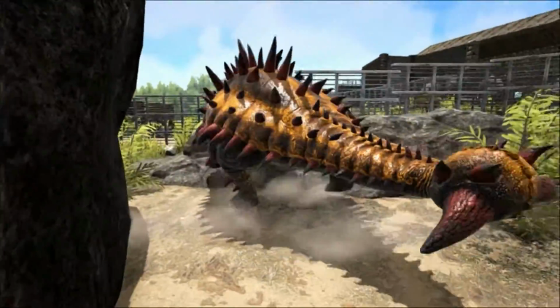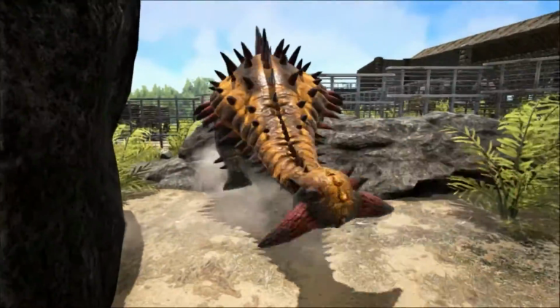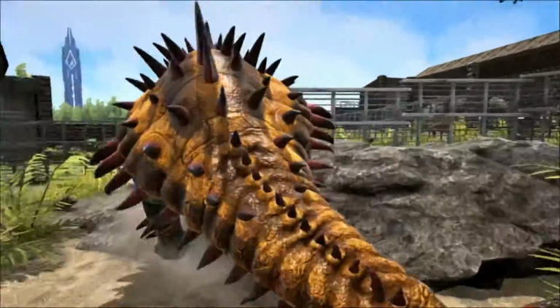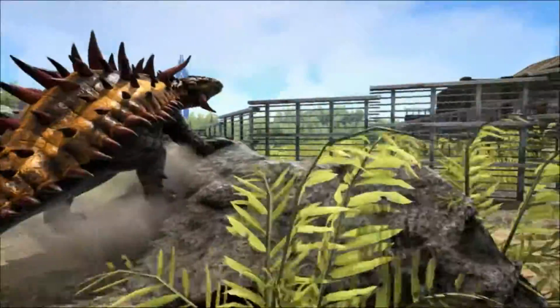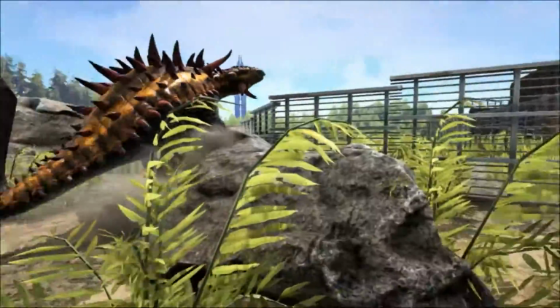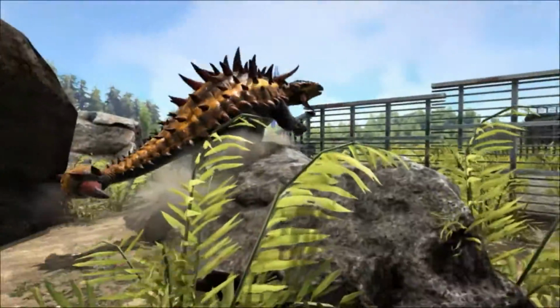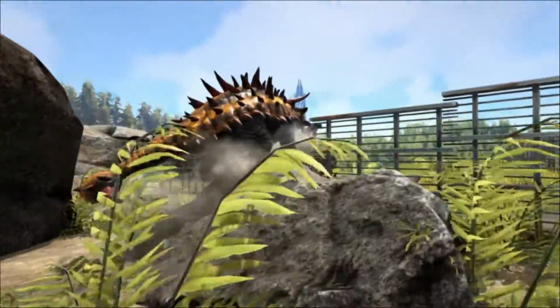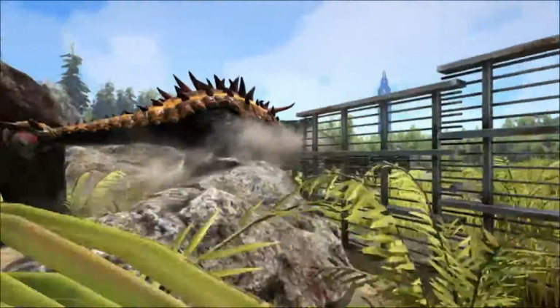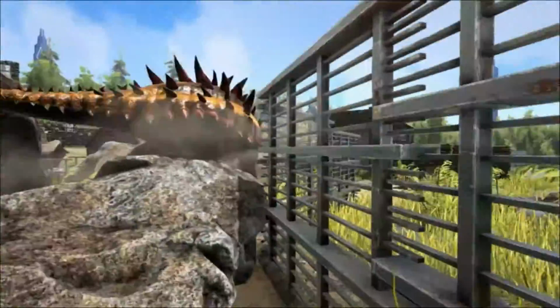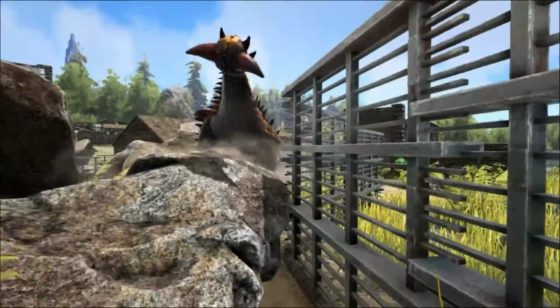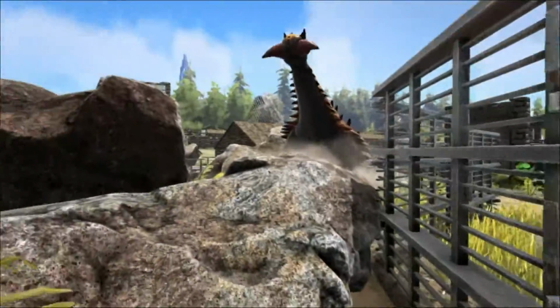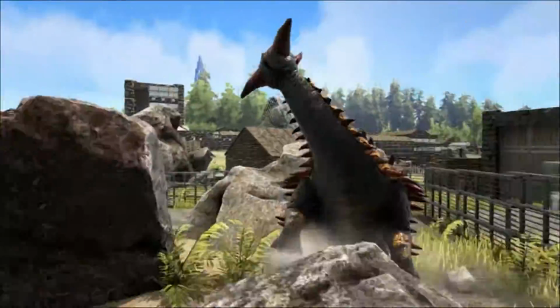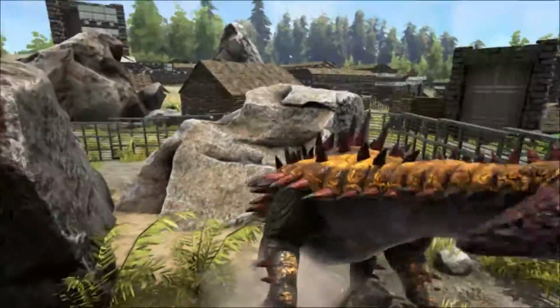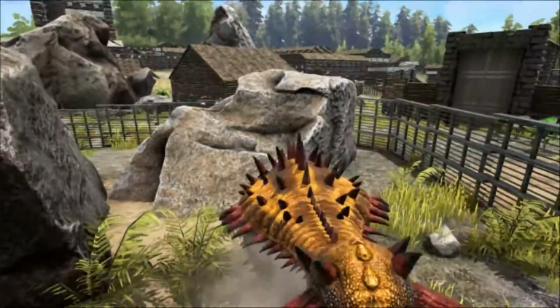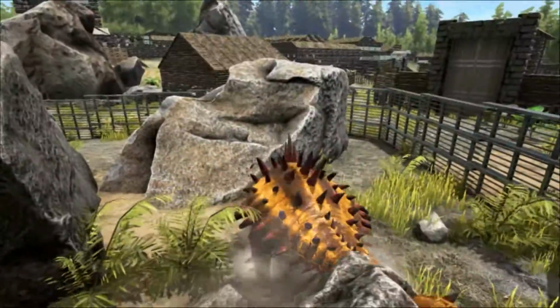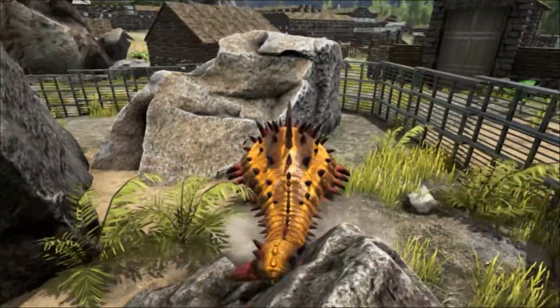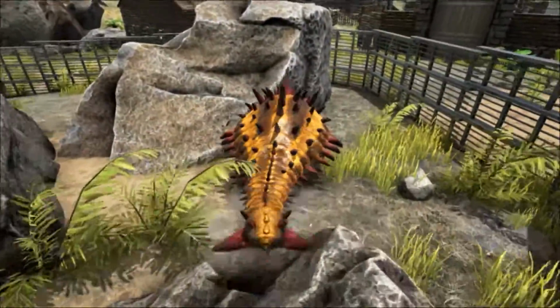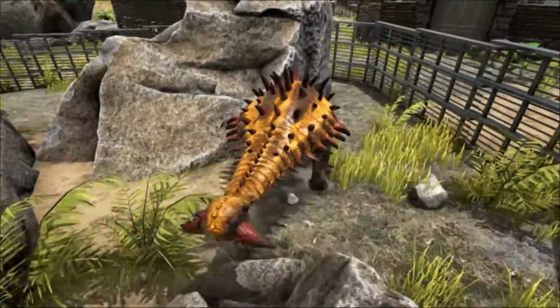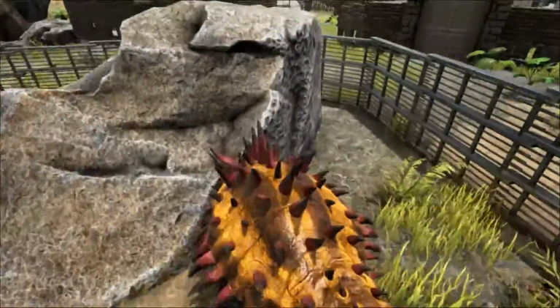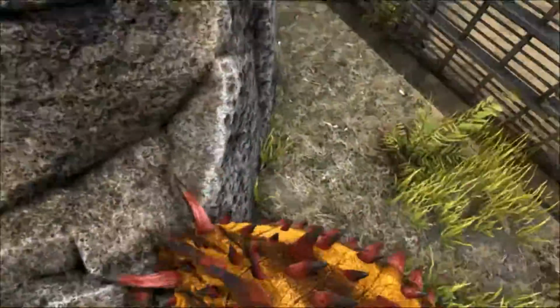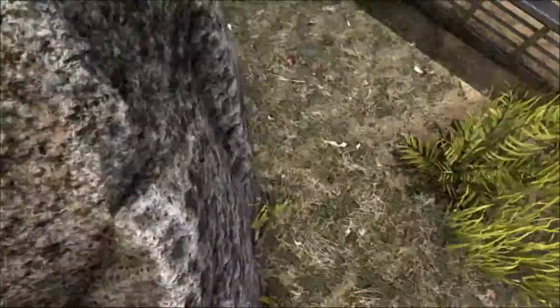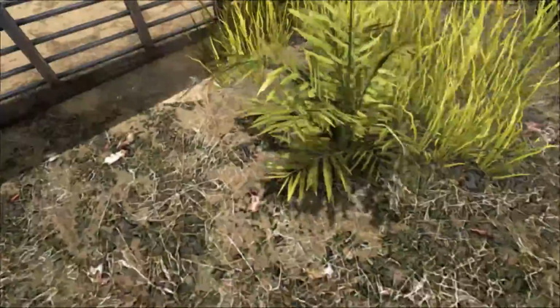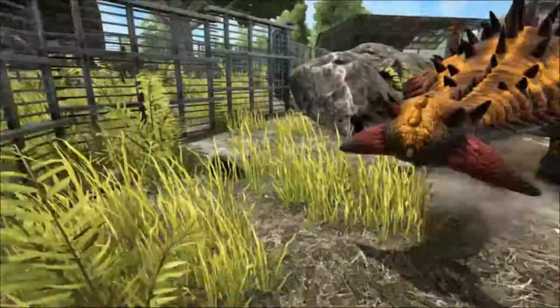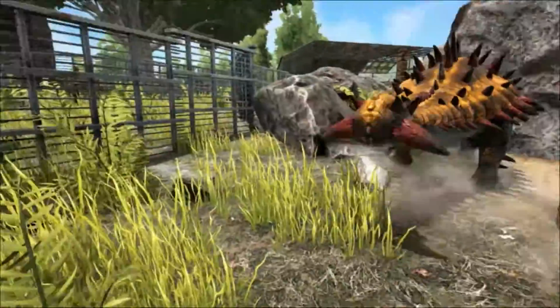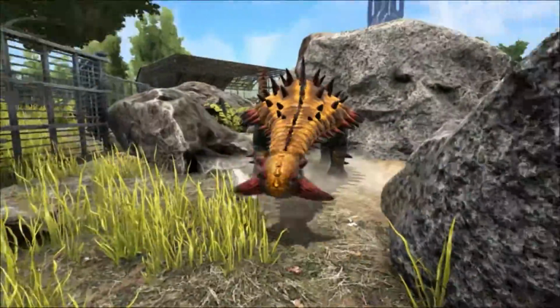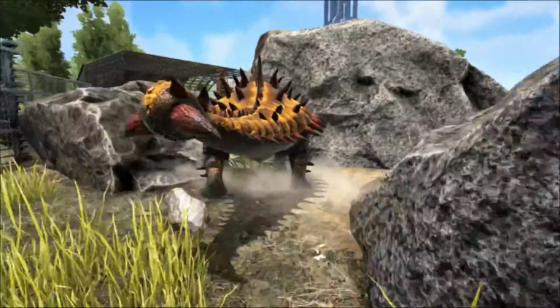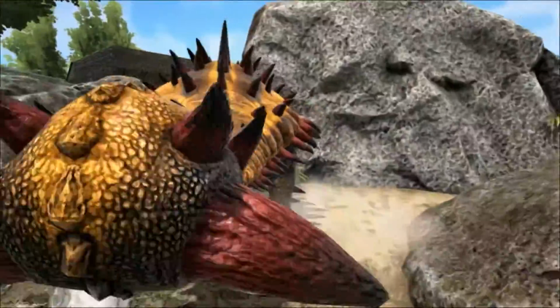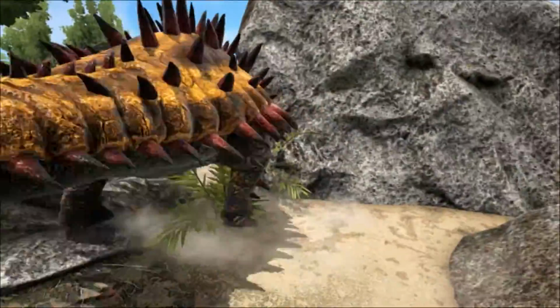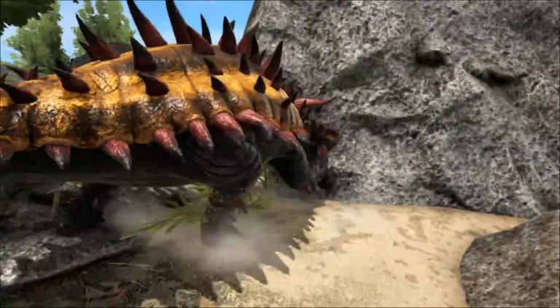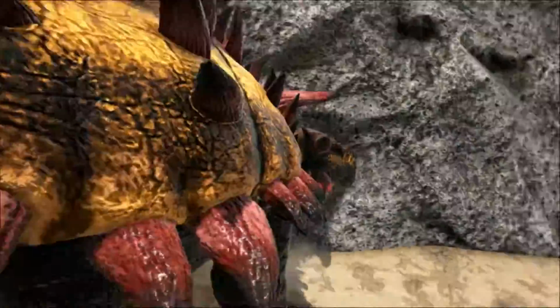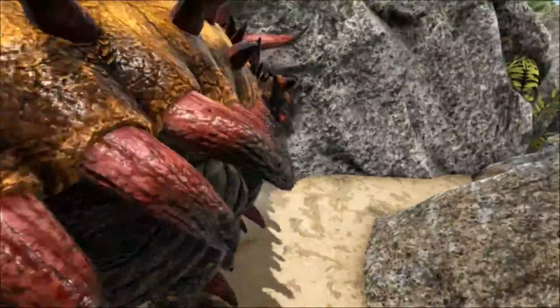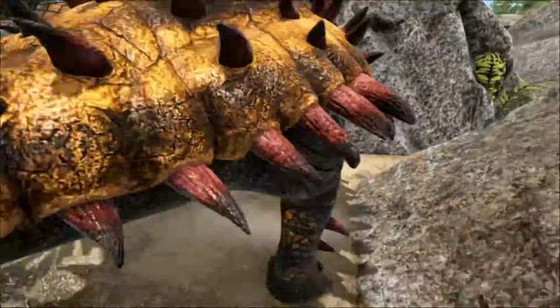Ankylosaurus is often shown to have a row of spikes along its side — and indeed this is shown on our Ankies here in Ark. In fact, these types of spikes are unknown in Ankylosaurus and only appear in the related family of nodosaurids.